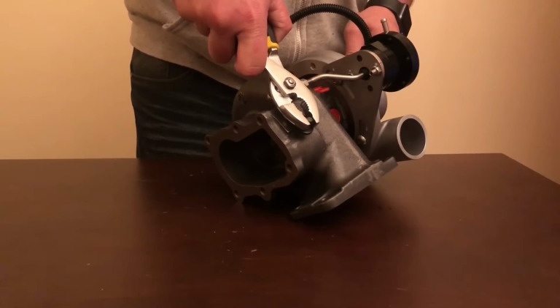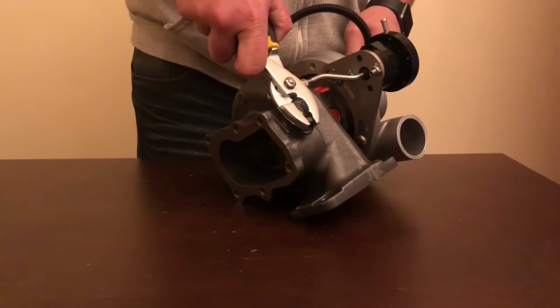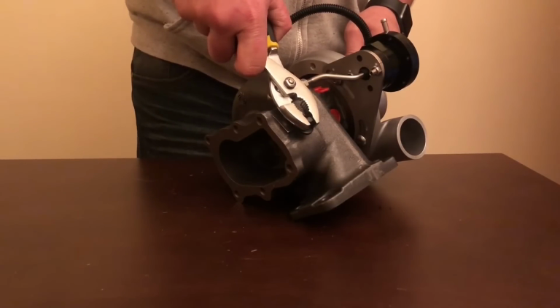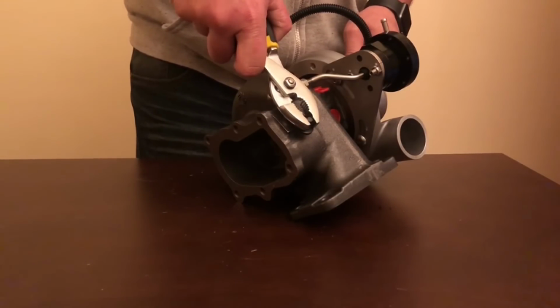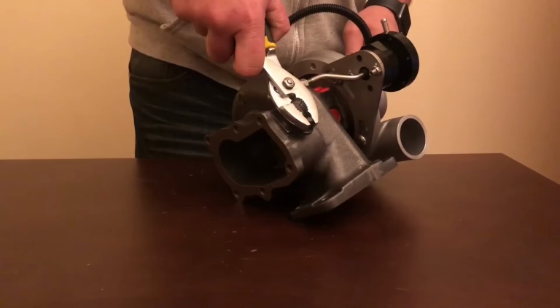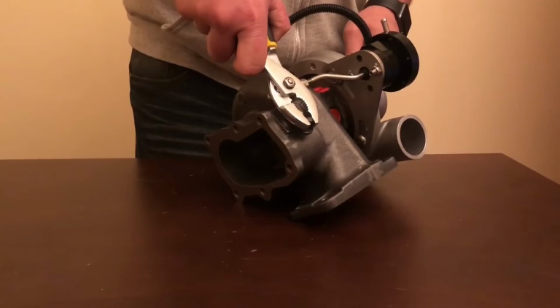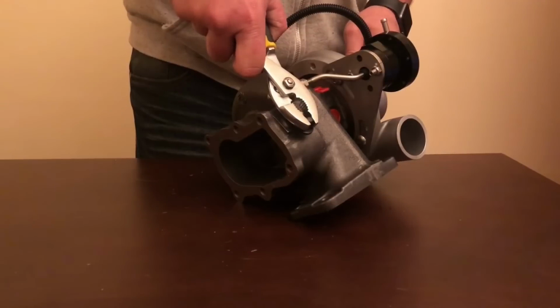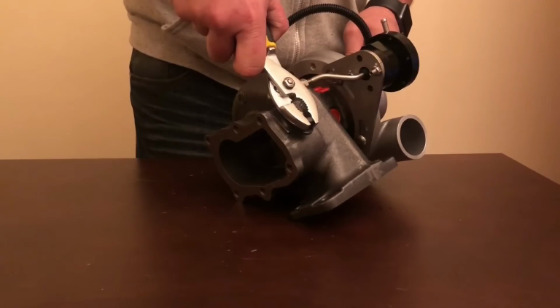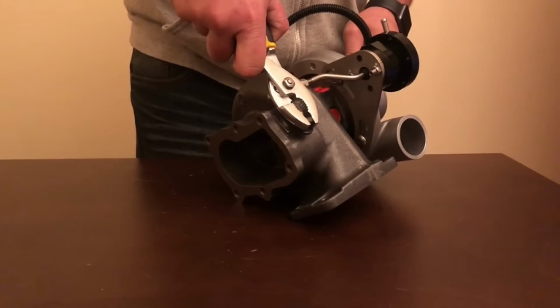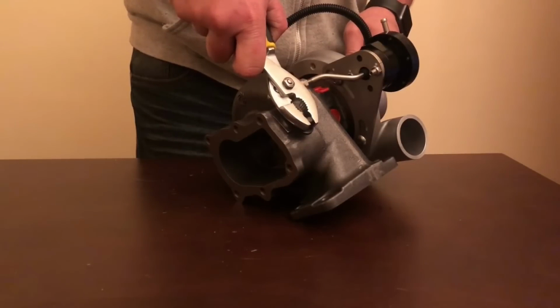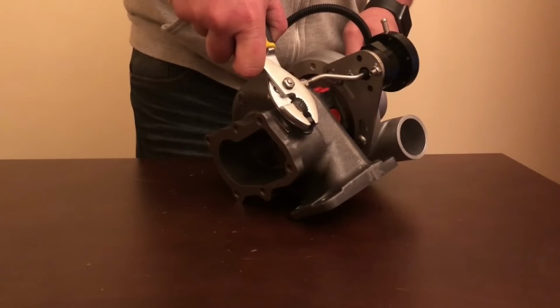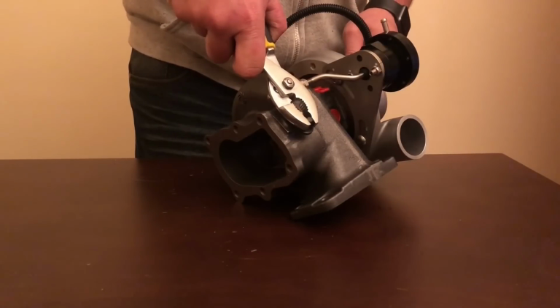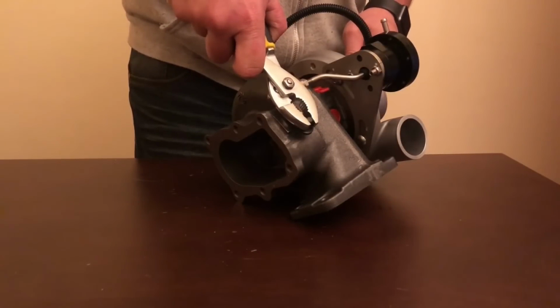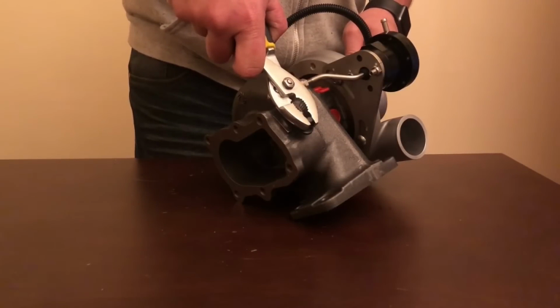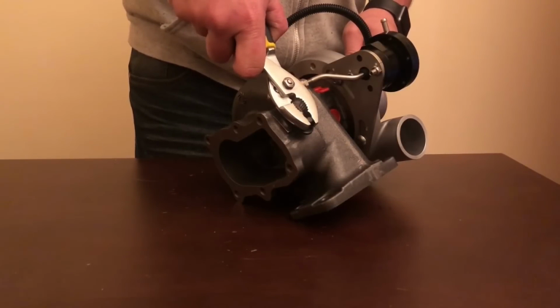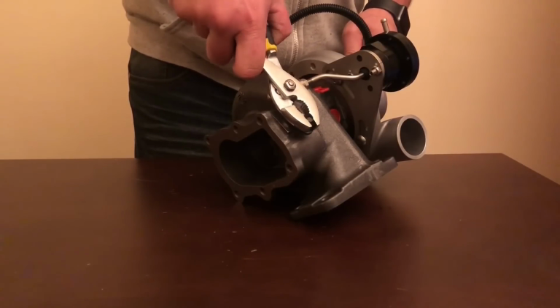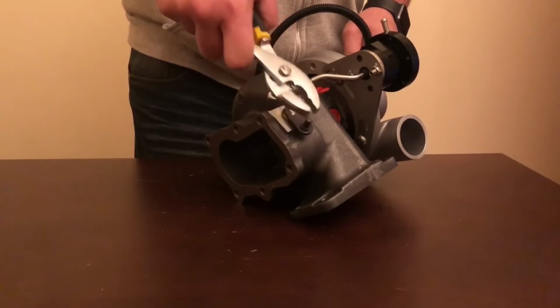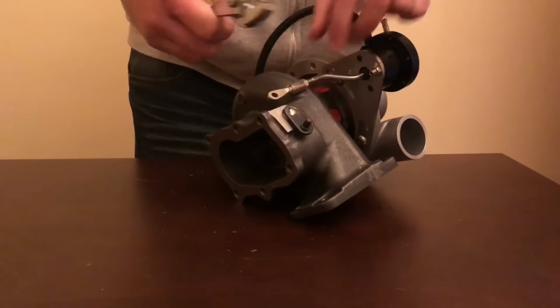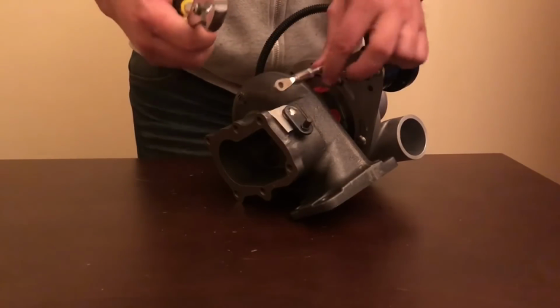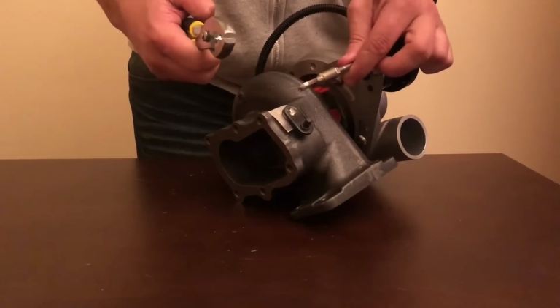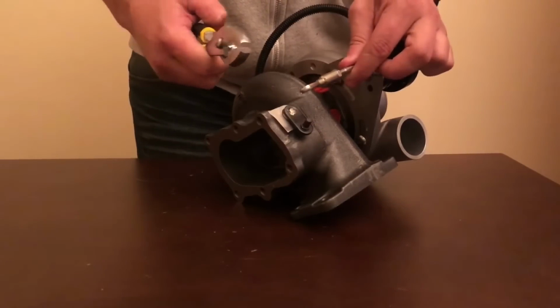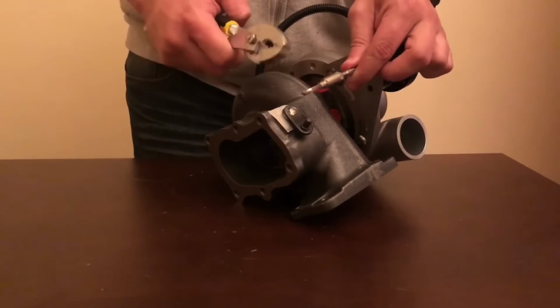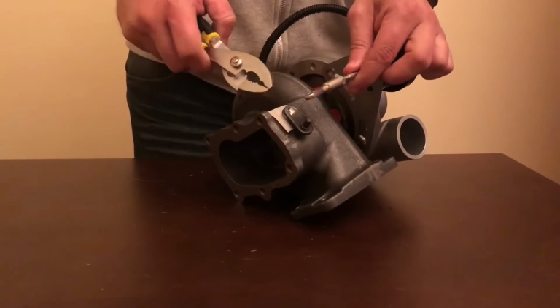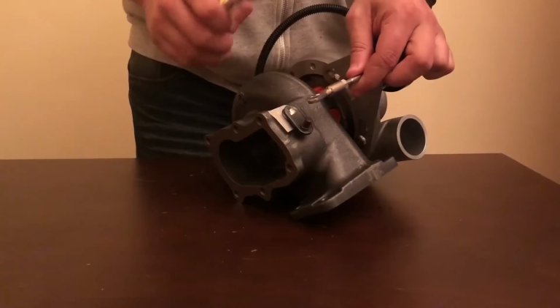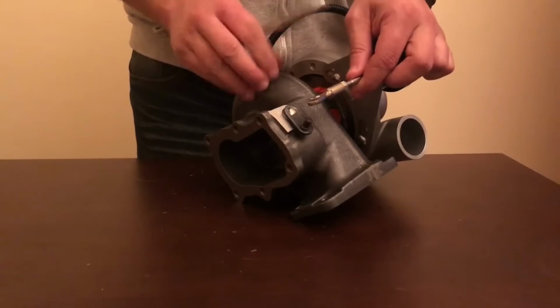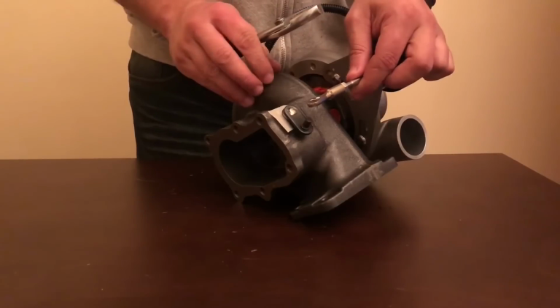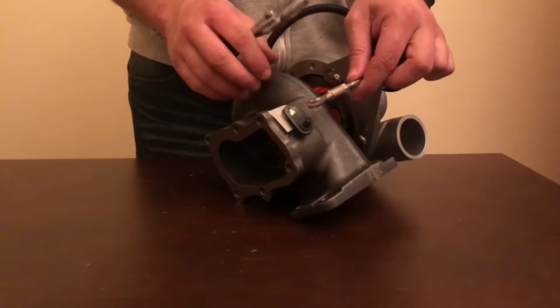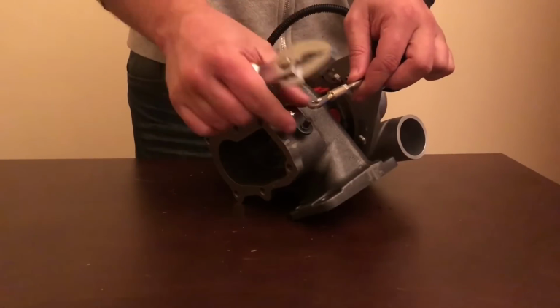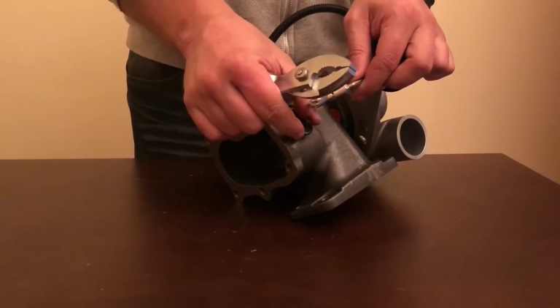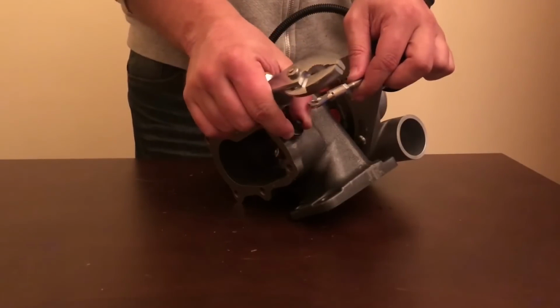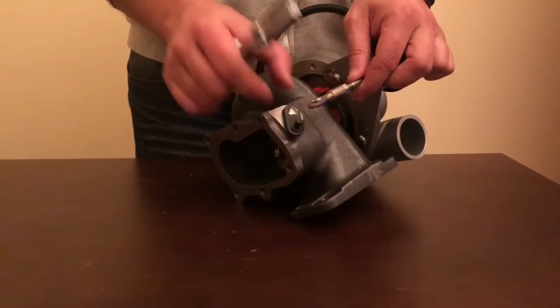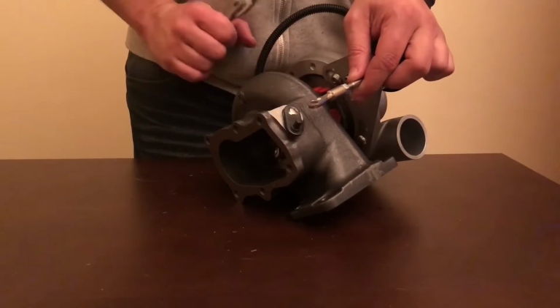The turbo should make way above the desired boost level and extremely quickly. That means the arm is too loose and is allowing back pressure to open the flap by itself.